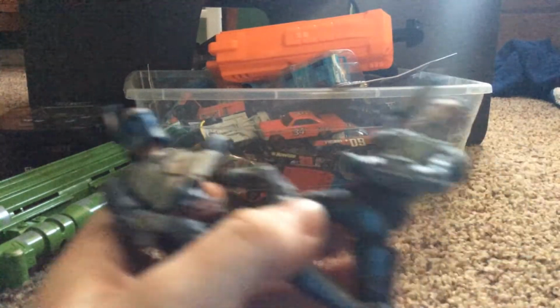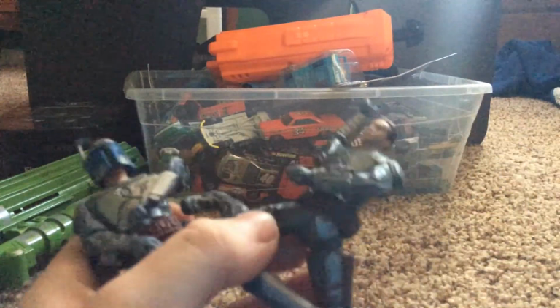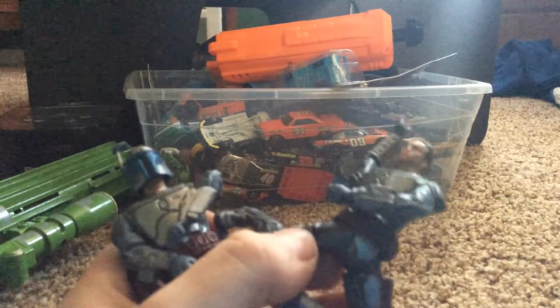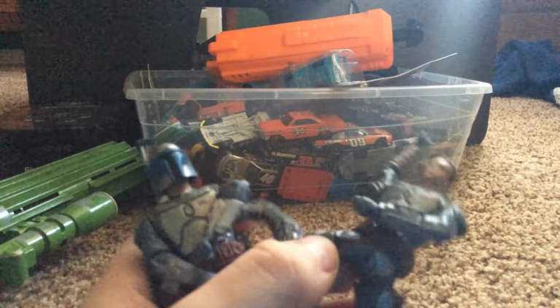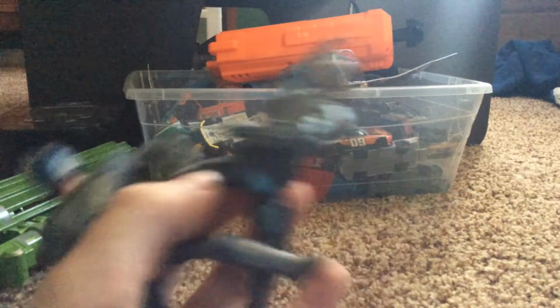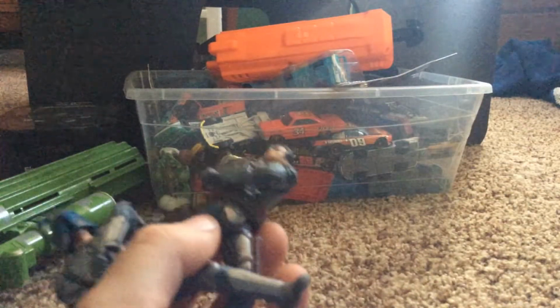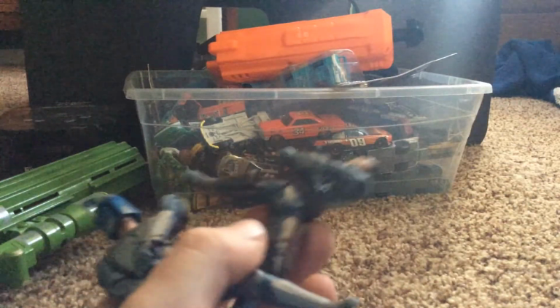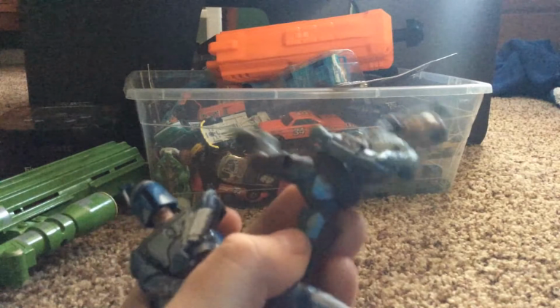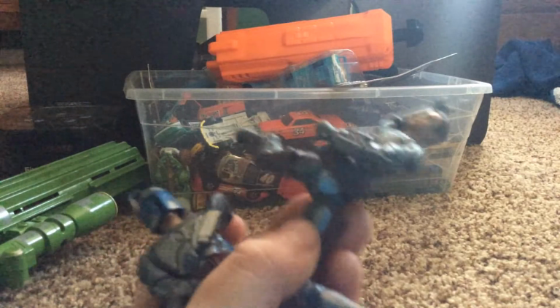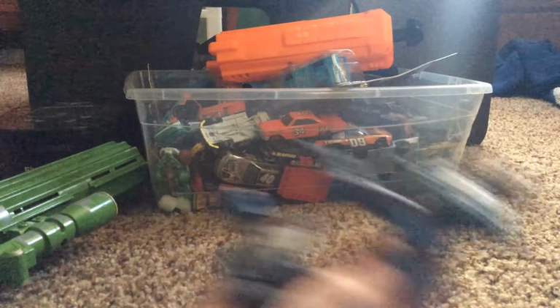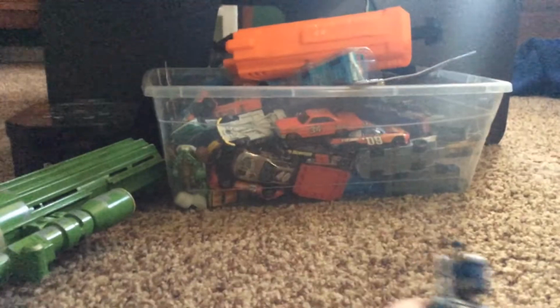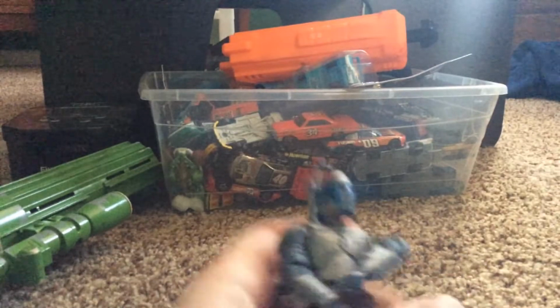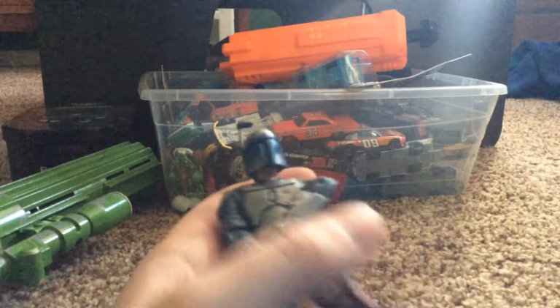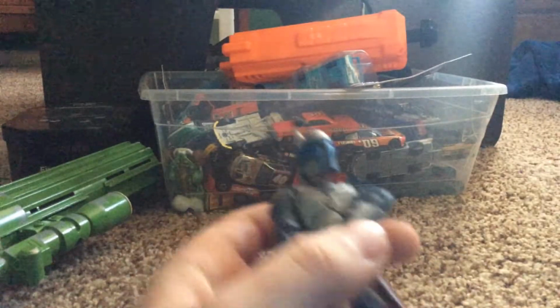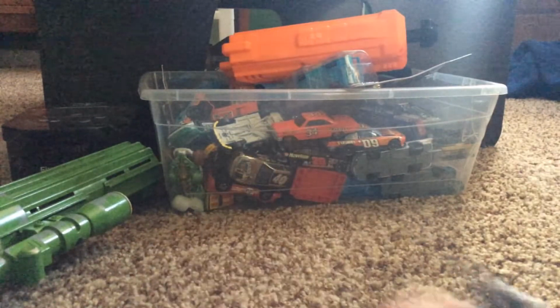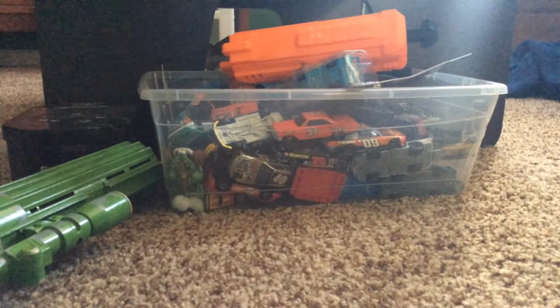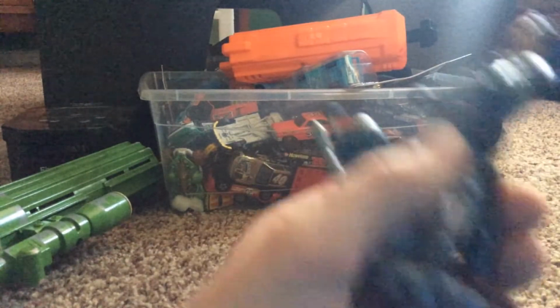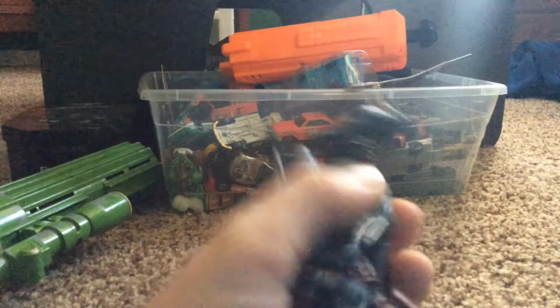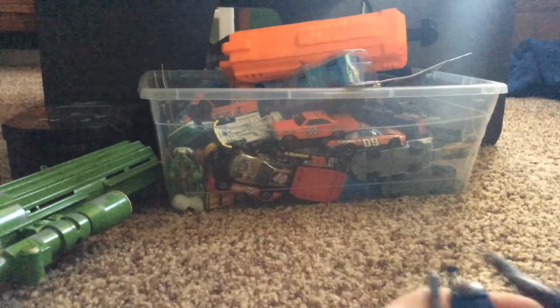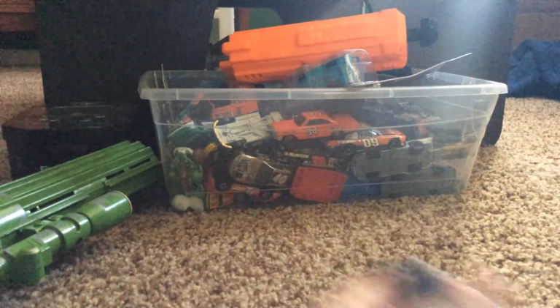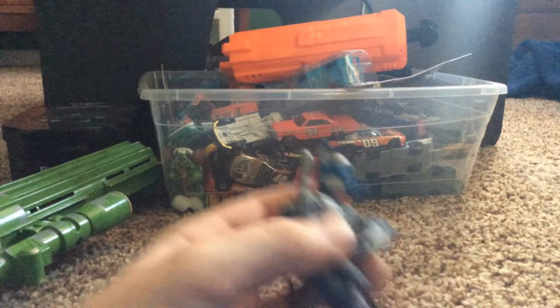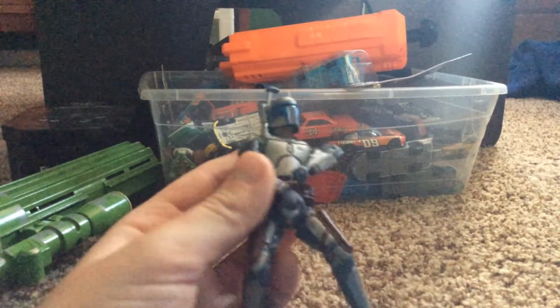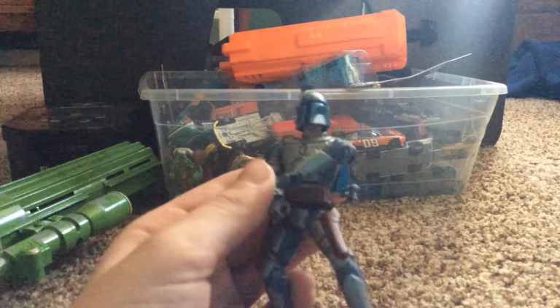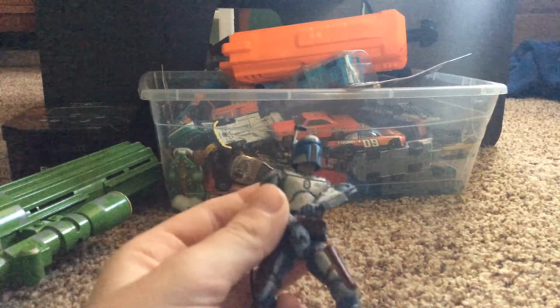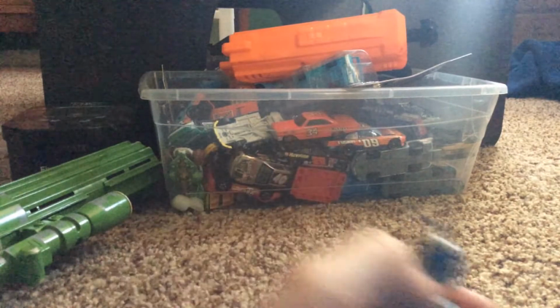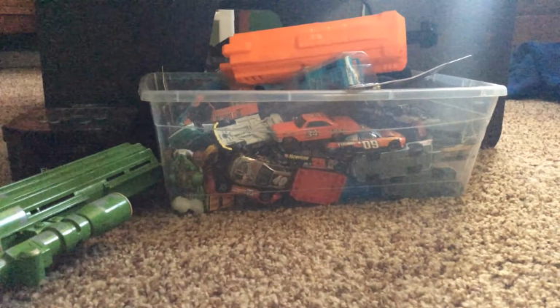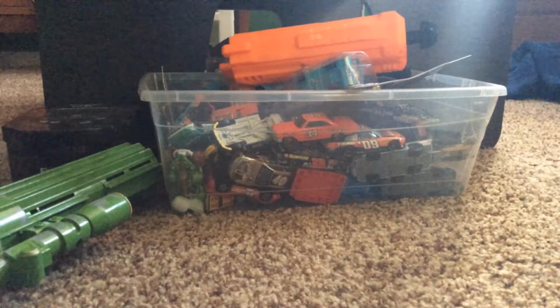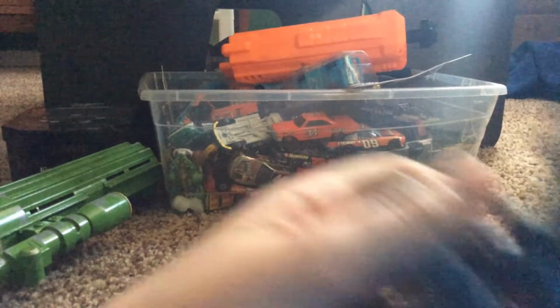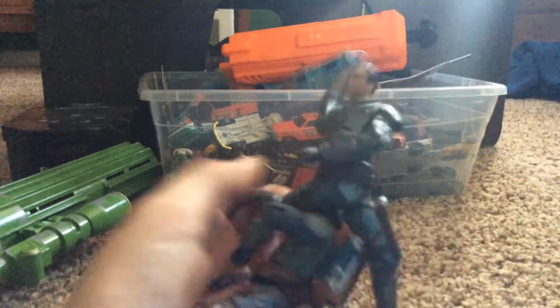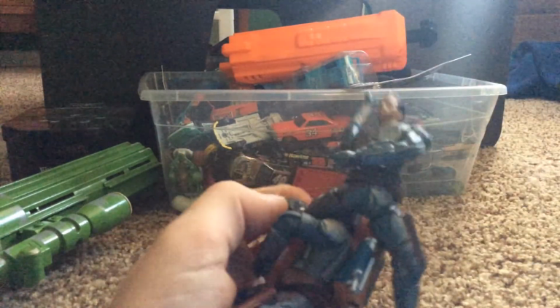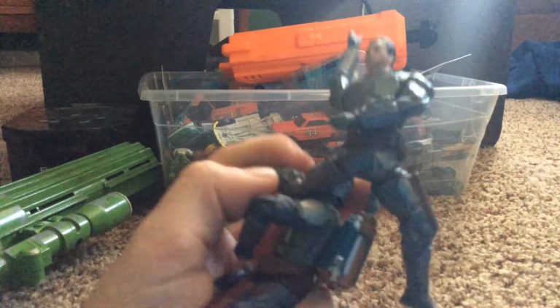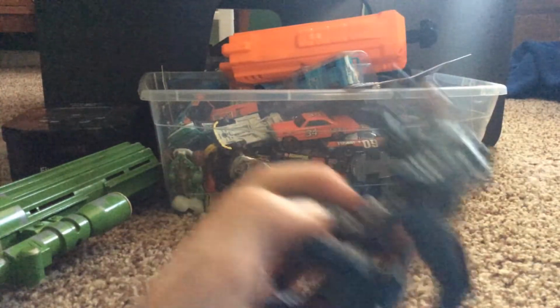These are both the same, except this one is older. They're both made in the same year, except this one's in a better condition and this one is not.